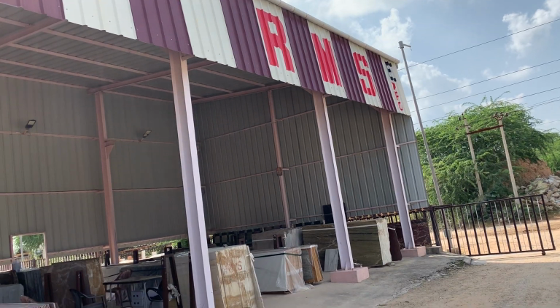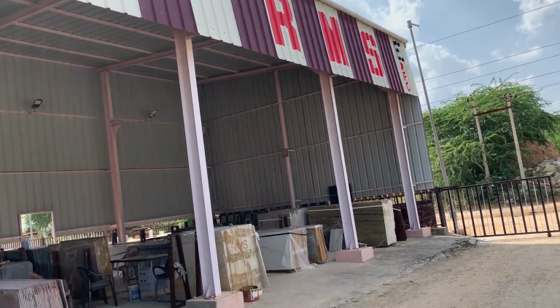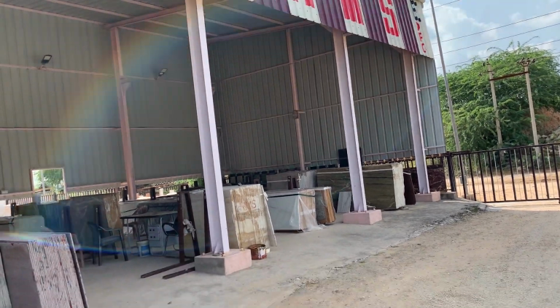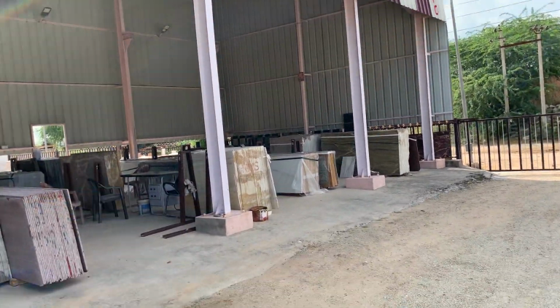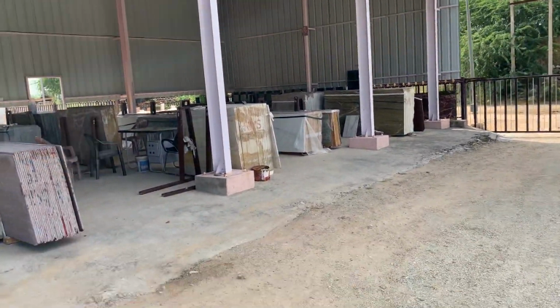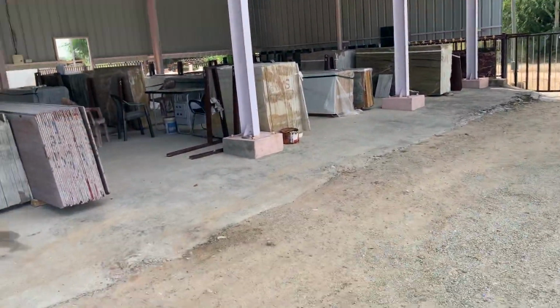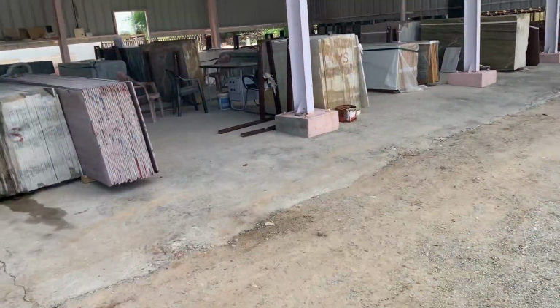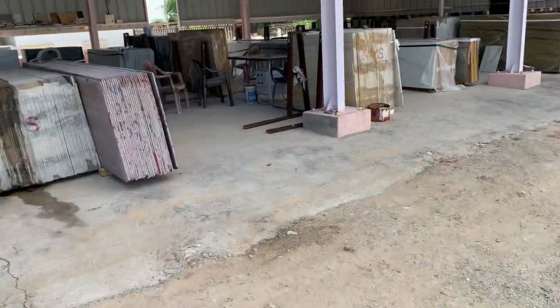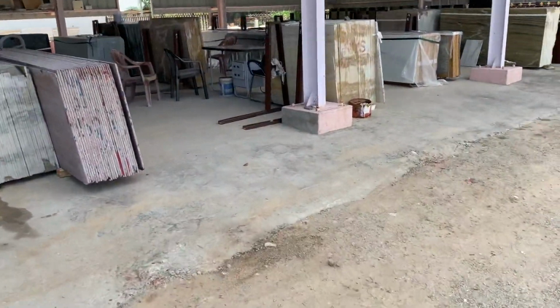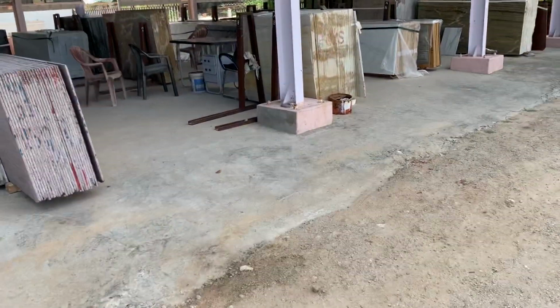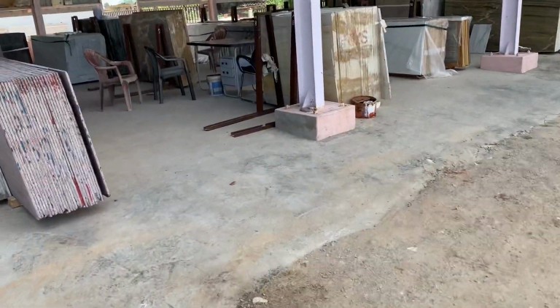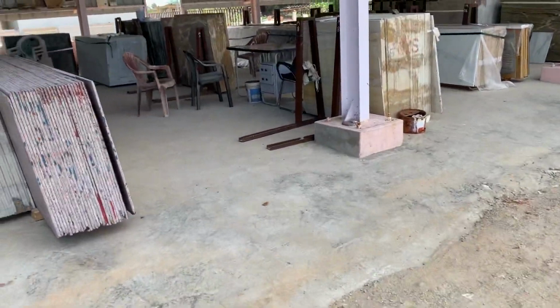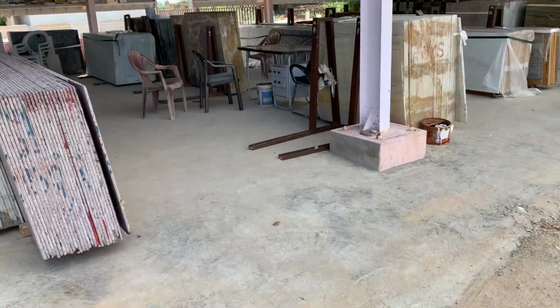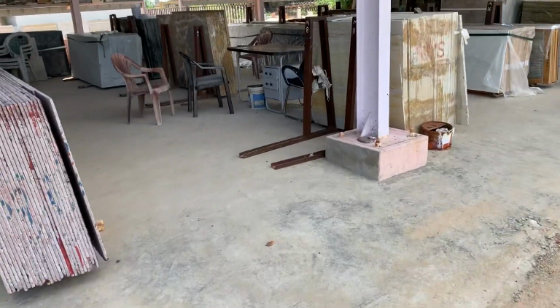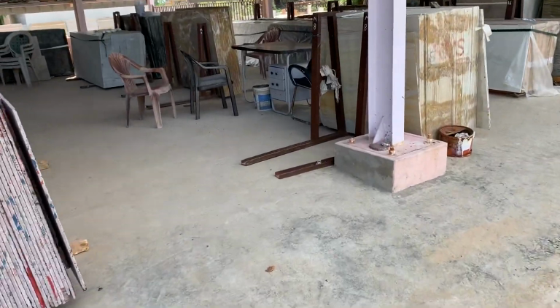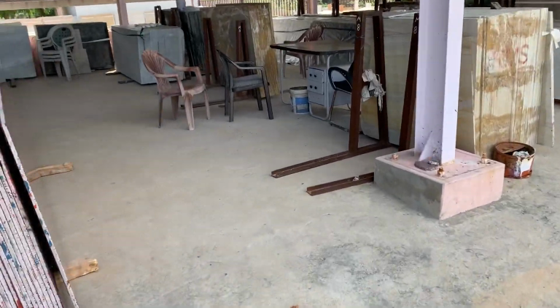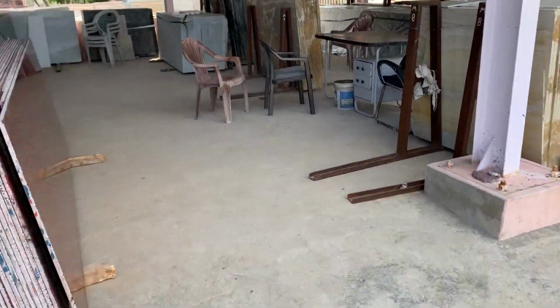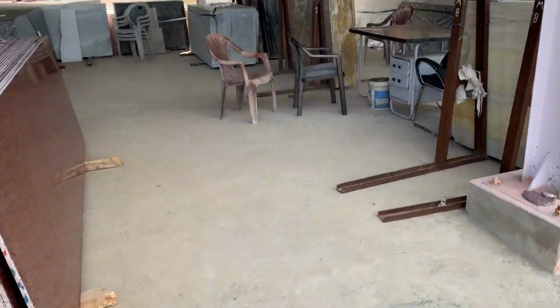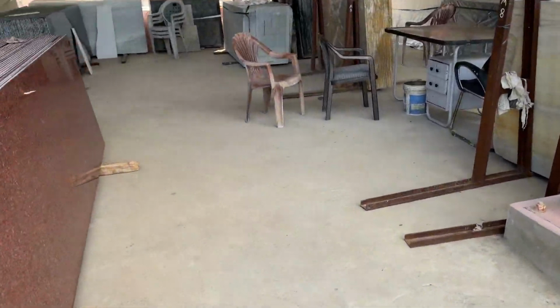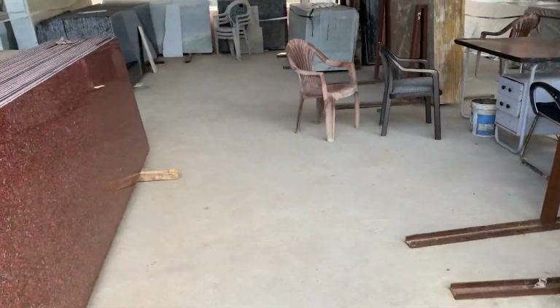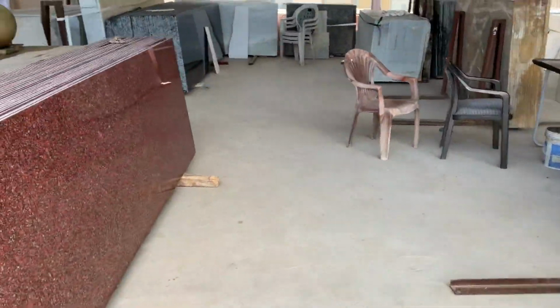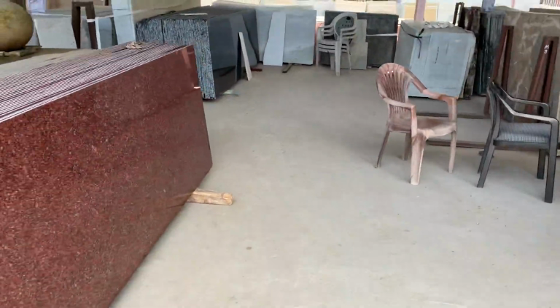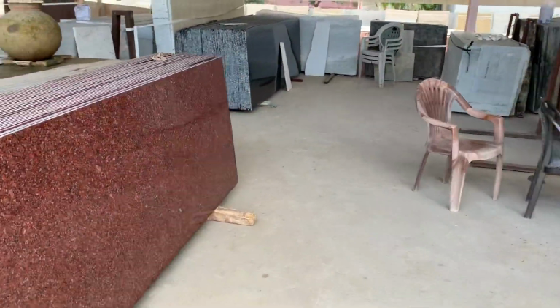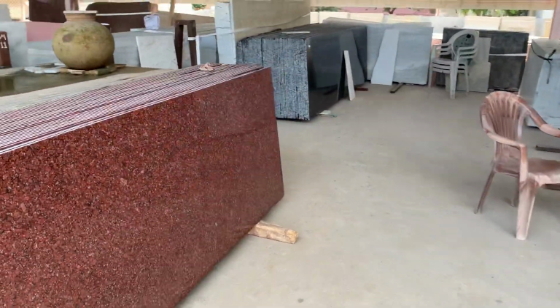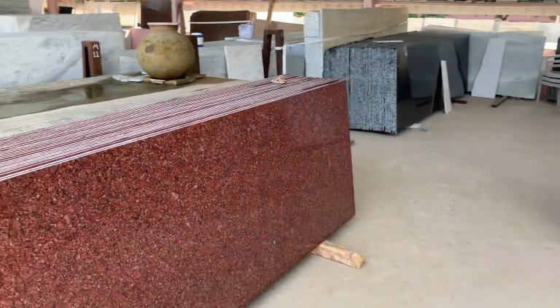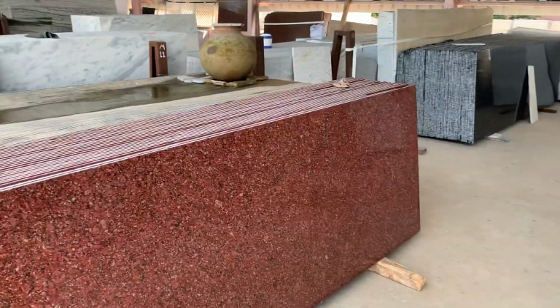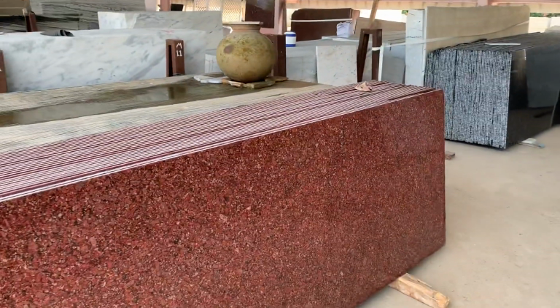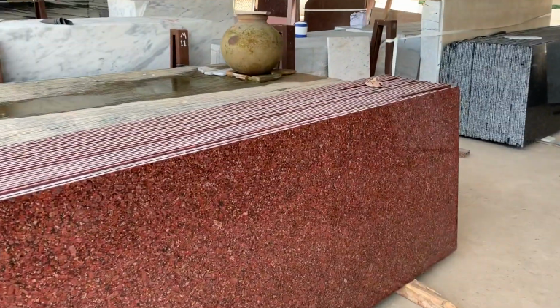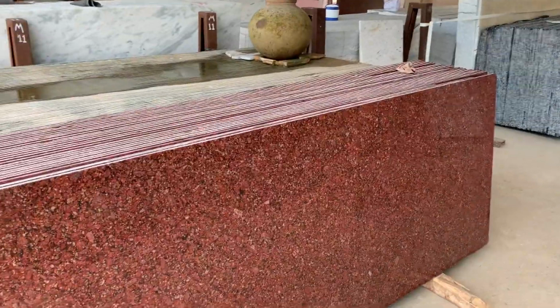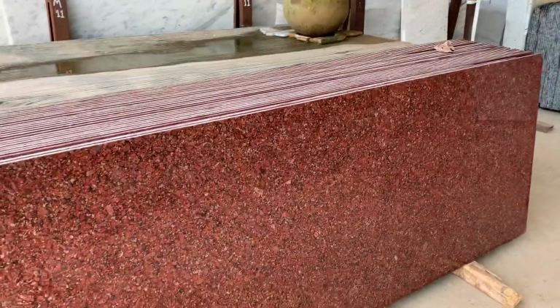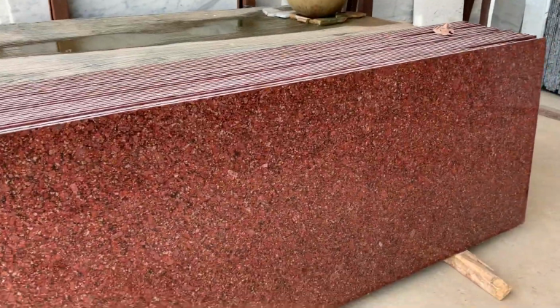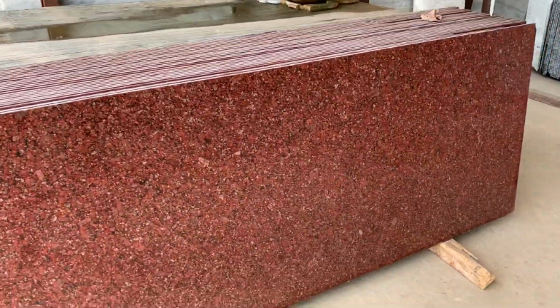Hello, welcome to RMS Stonics. Today we are going to talk about South Indian Granite Marble and Granite Colors which are in the premium category.